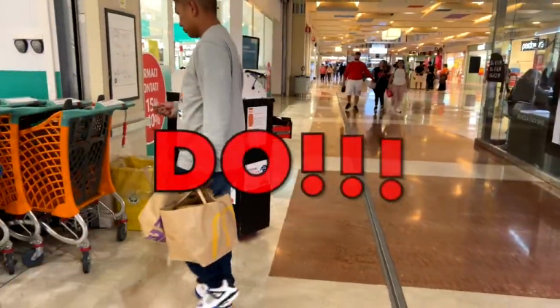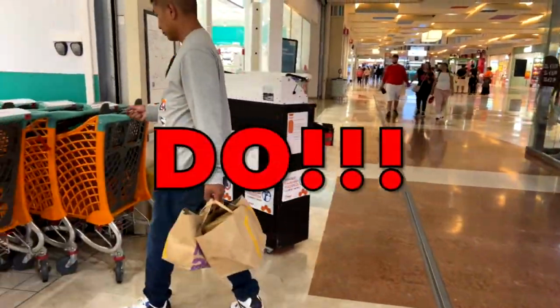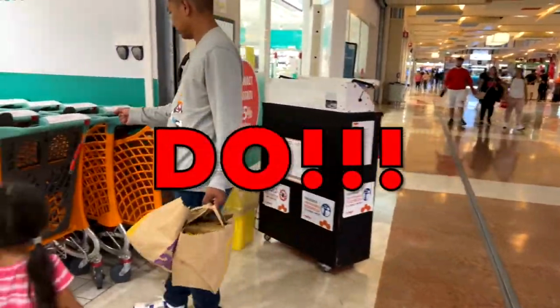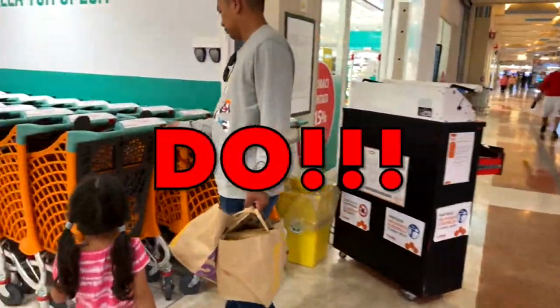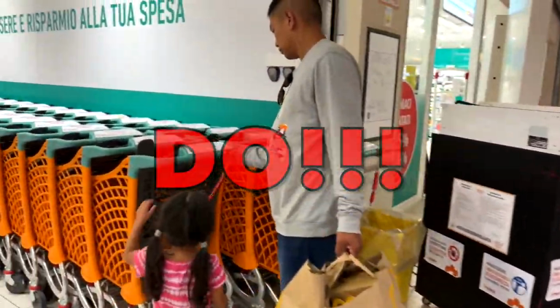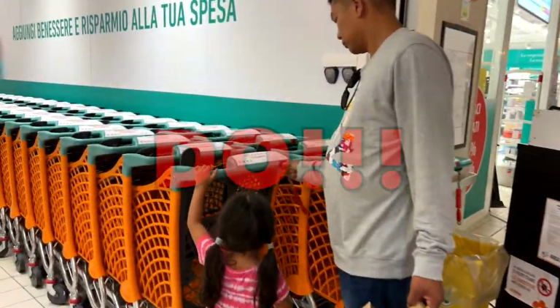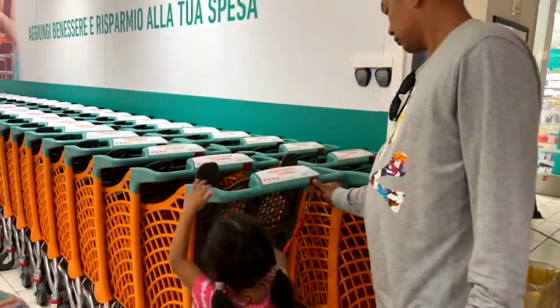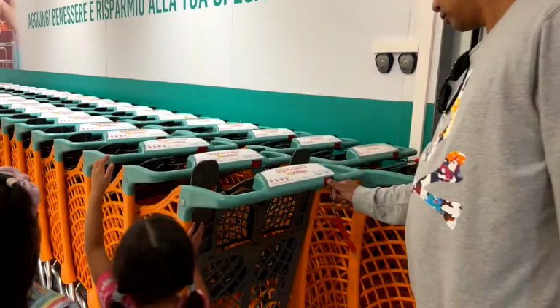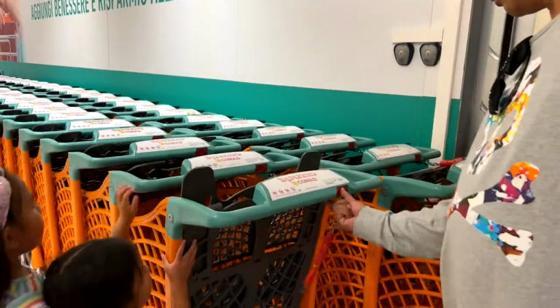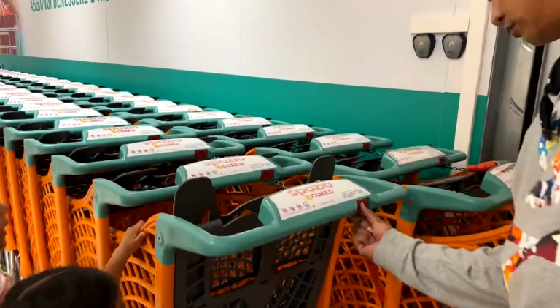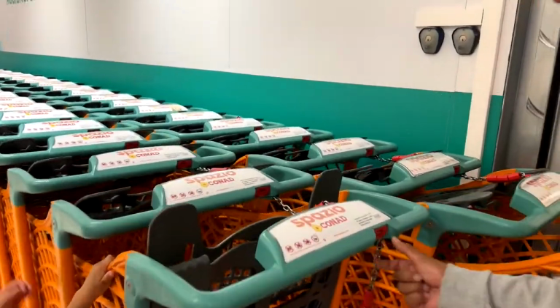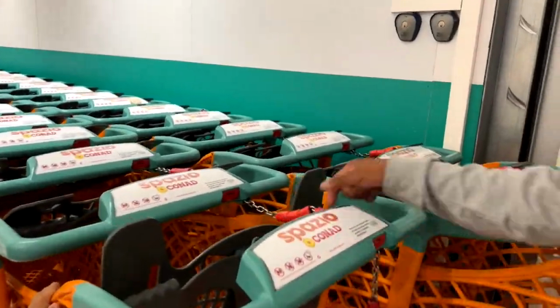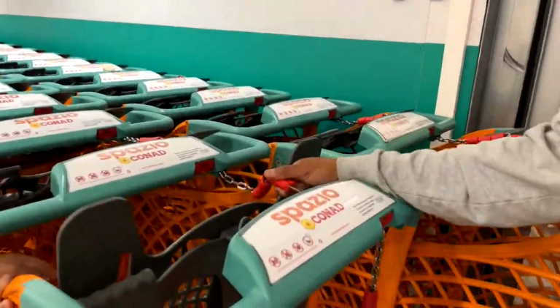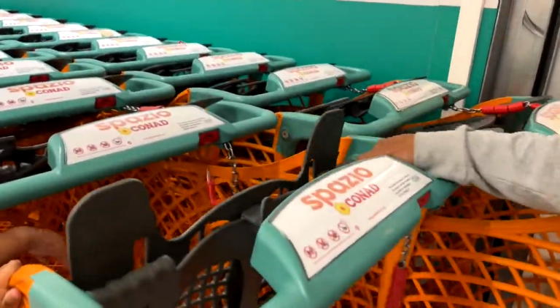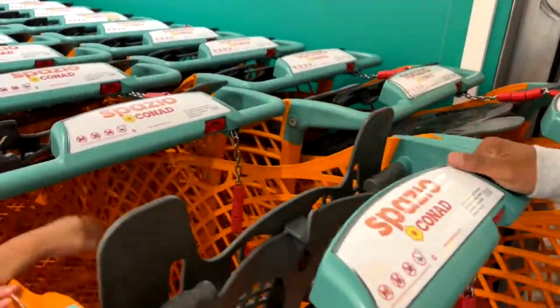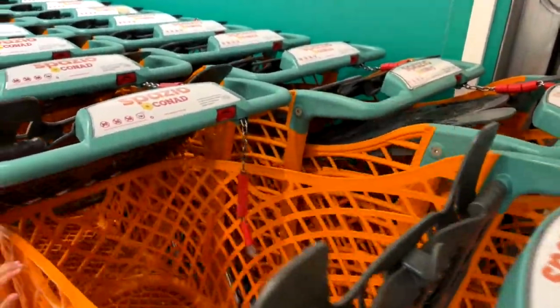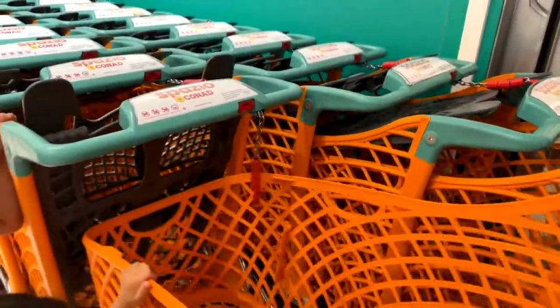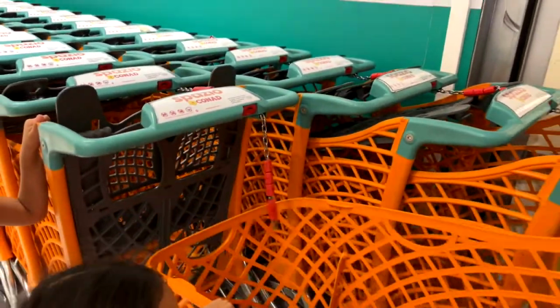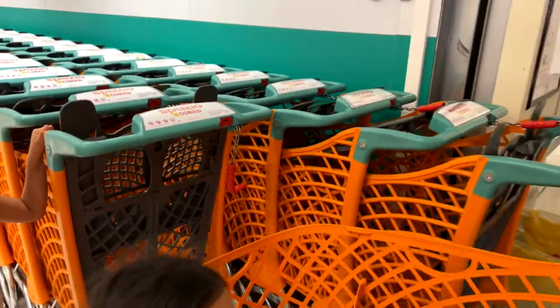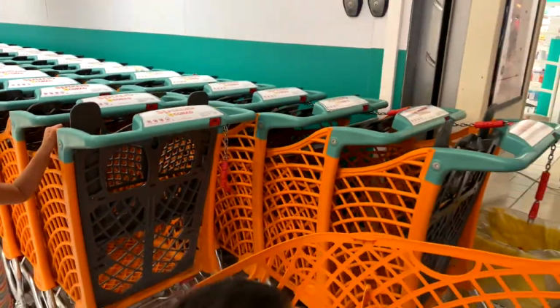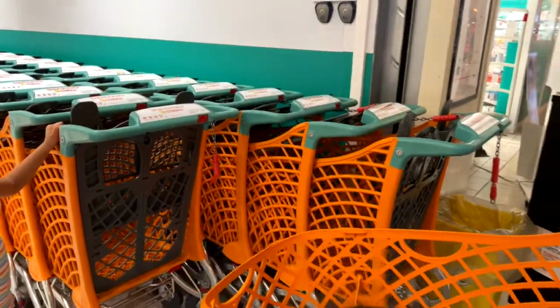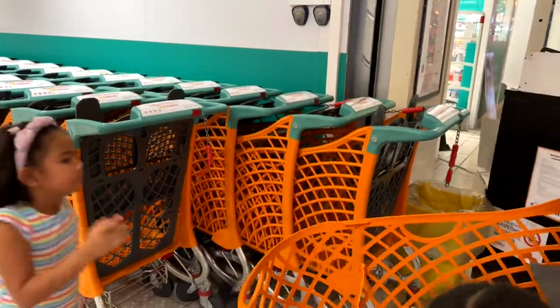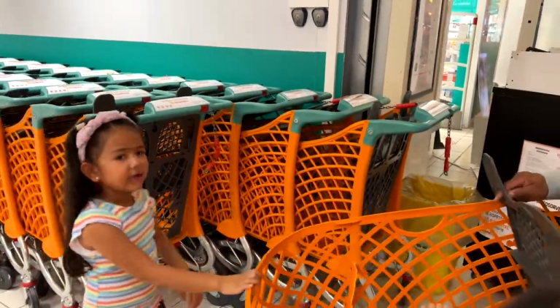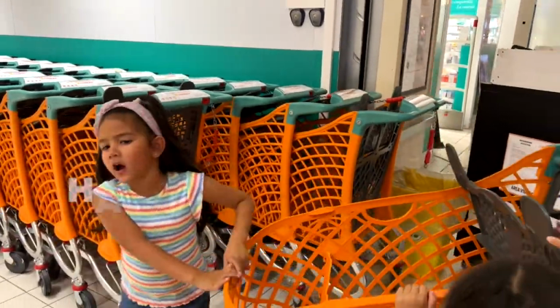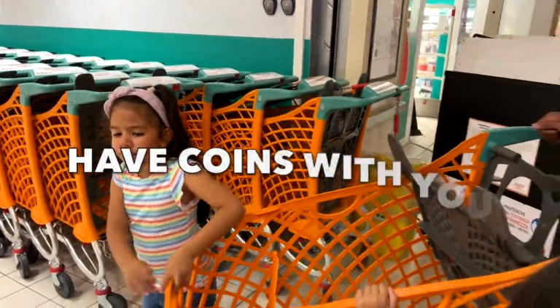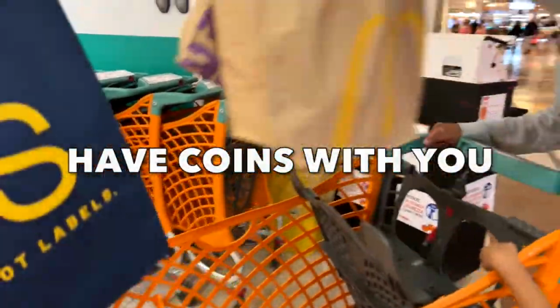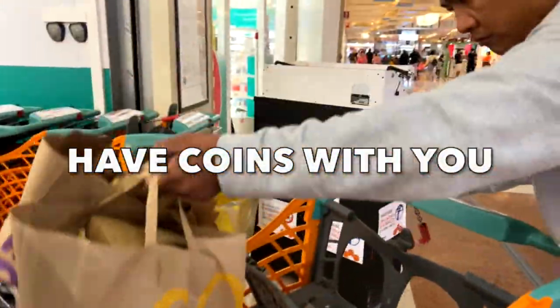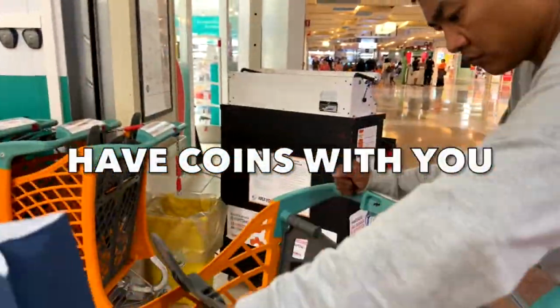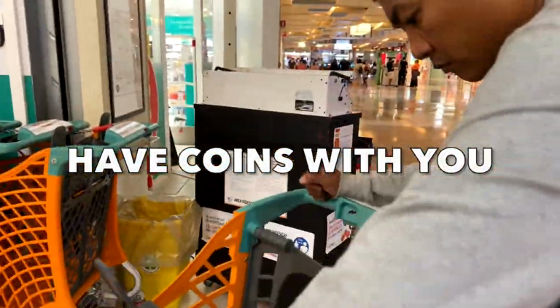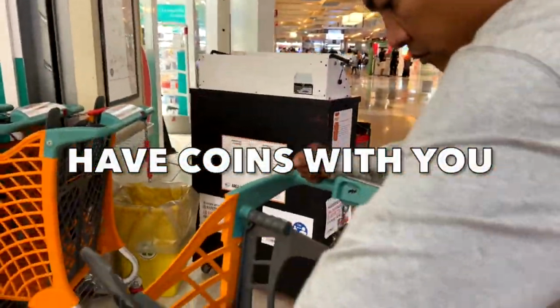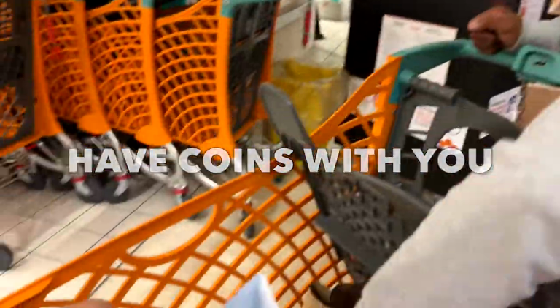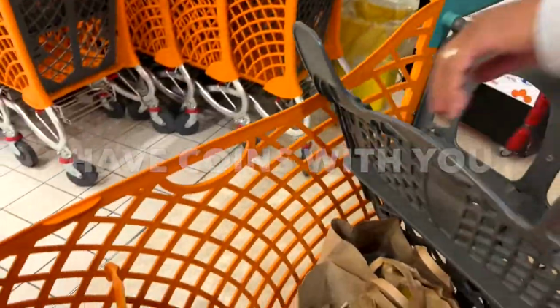Do have coins with you at all times, because you need to insert a coin to get a cart. As typical Americans, we did not bring any change with us, and yeah, we had to carry all of our groceries.